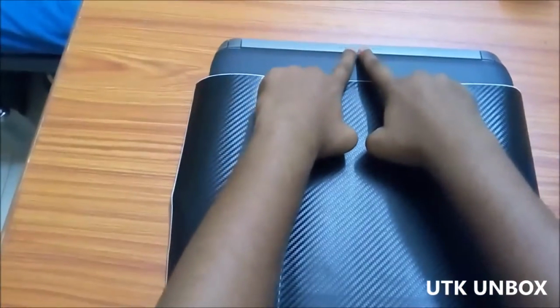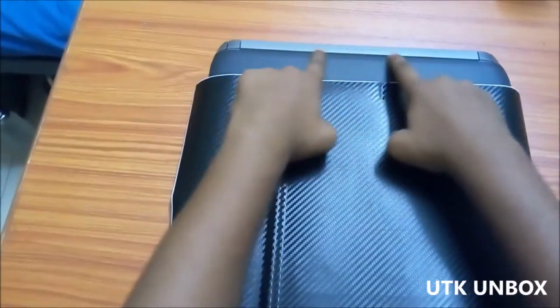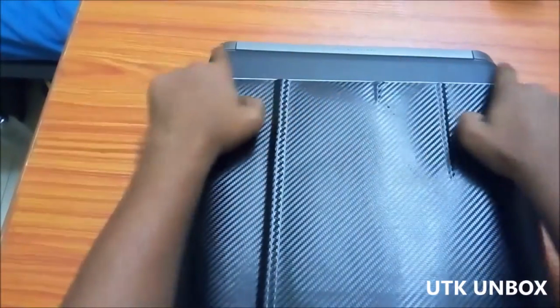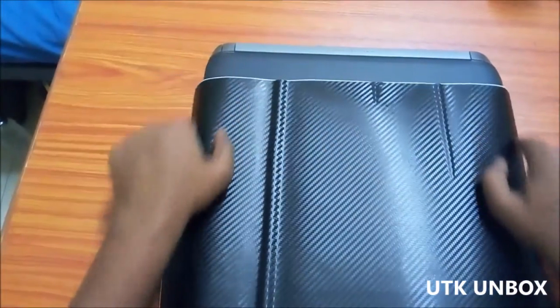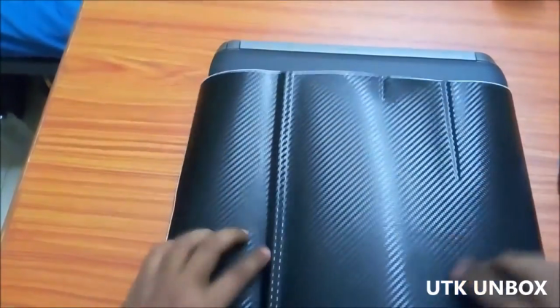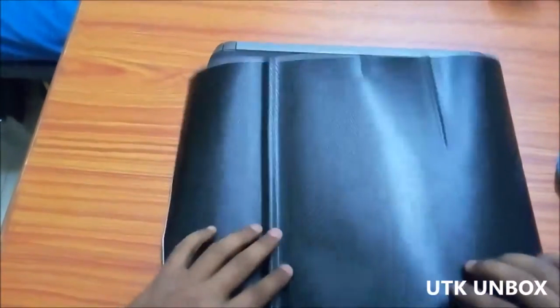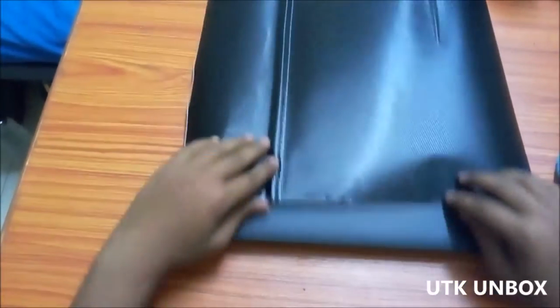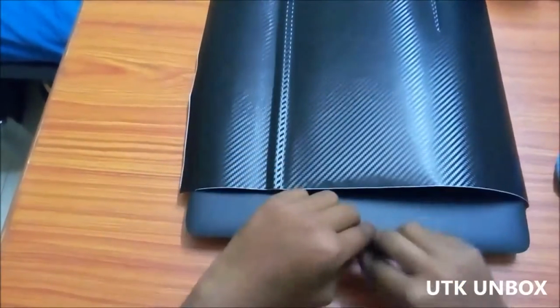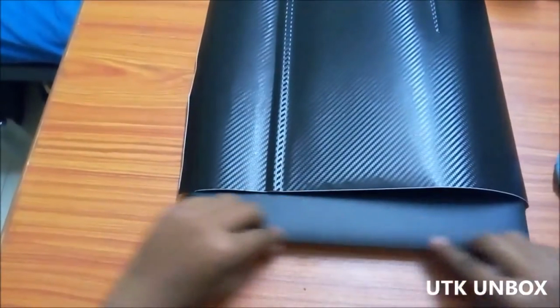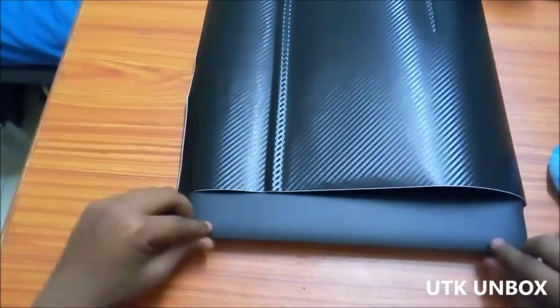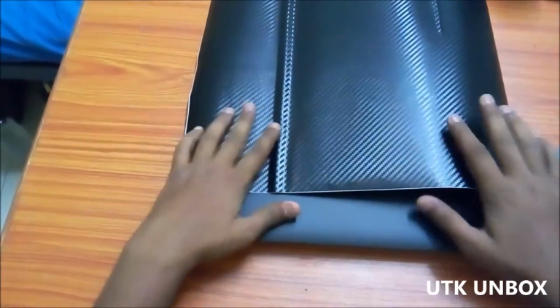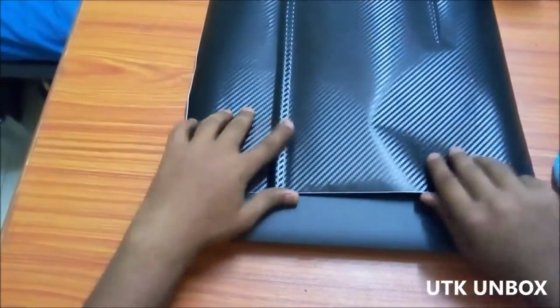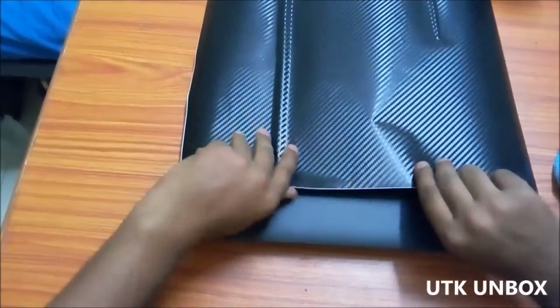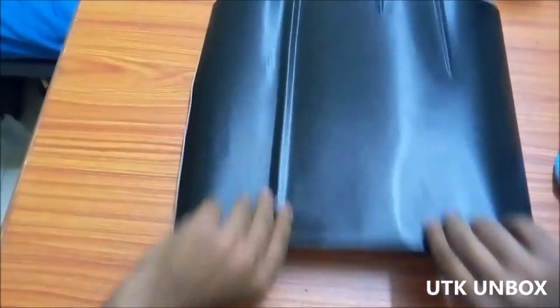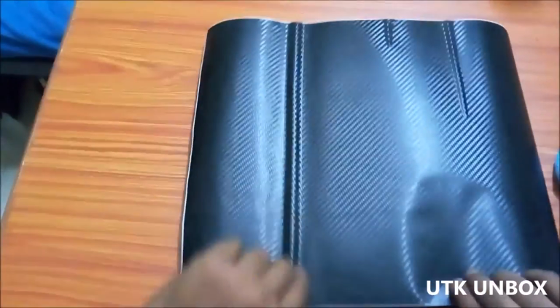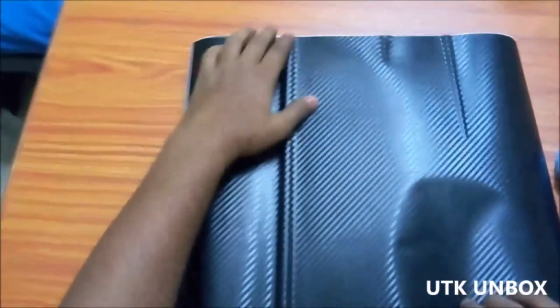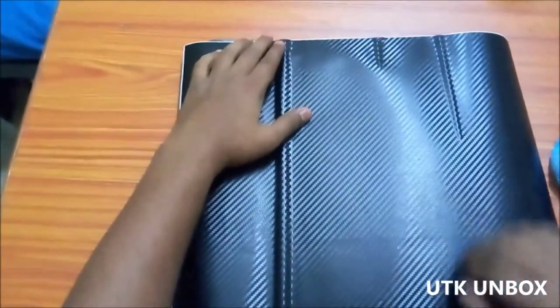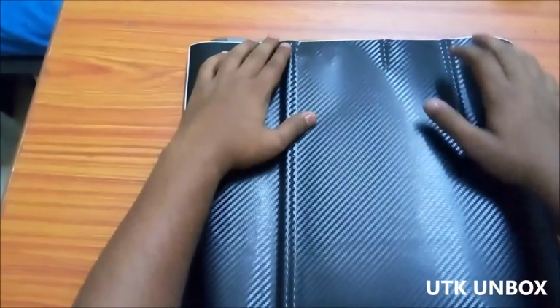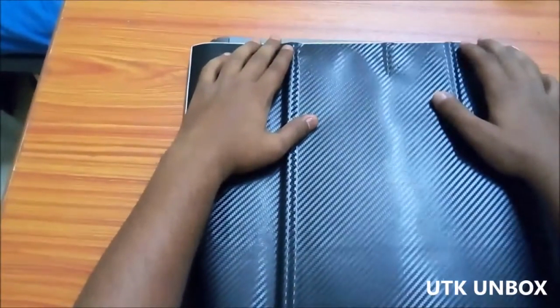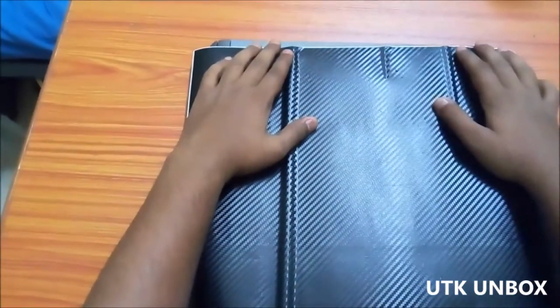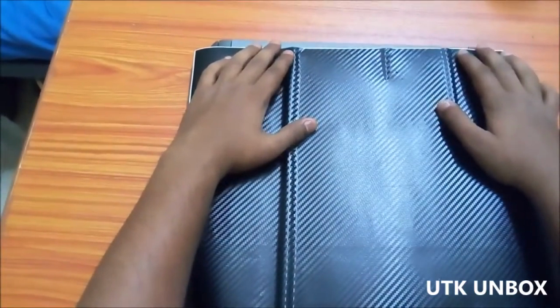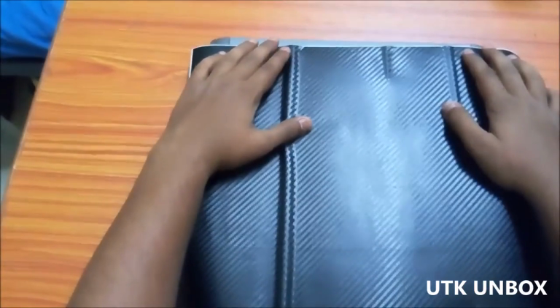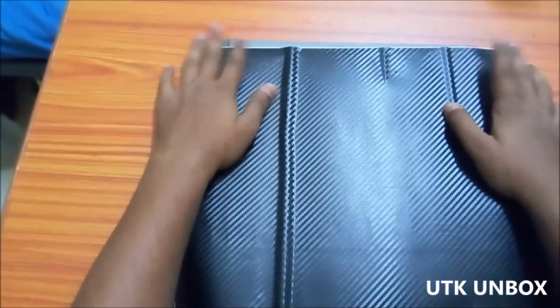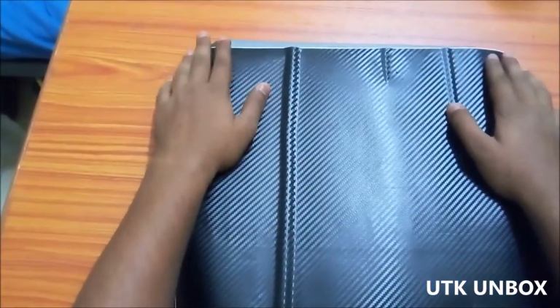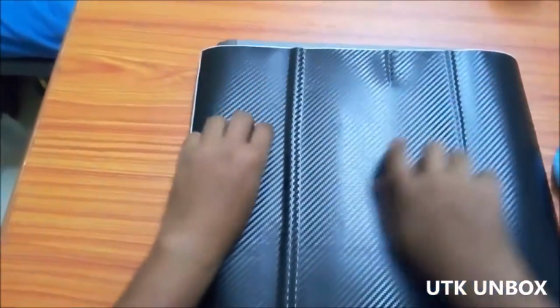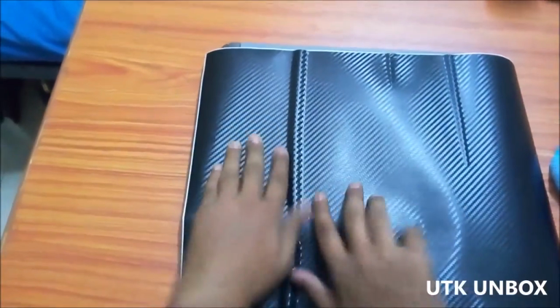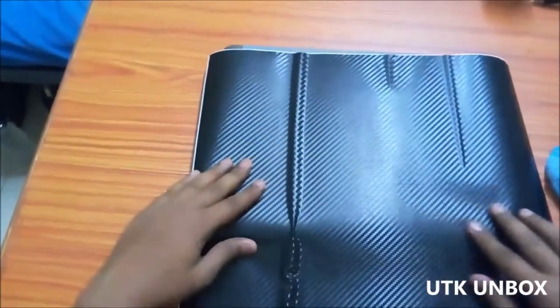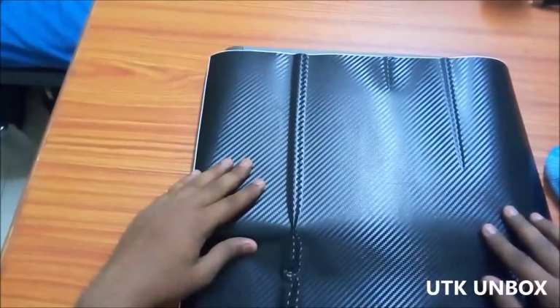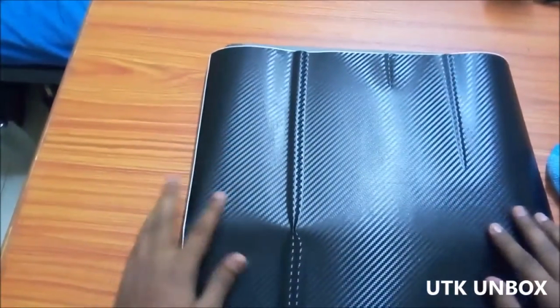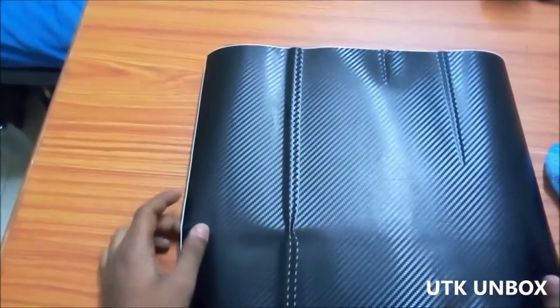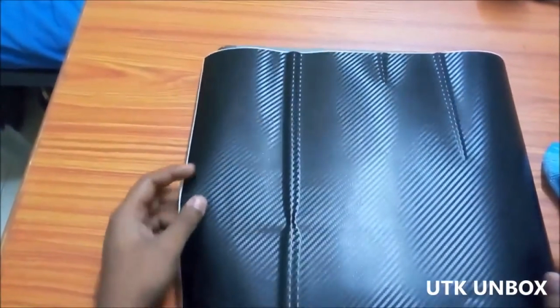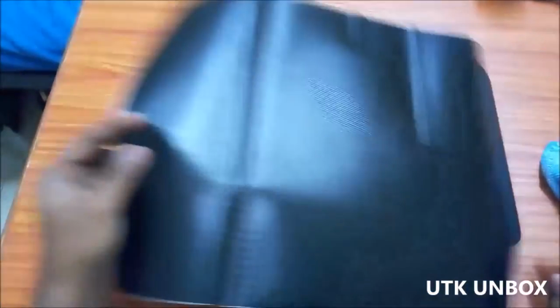You have to cut the vinyl according to the dimensions of your laptop. My laptop is a 14 inch laptop and yours might be a 13 inch or 15.5 inch laptop, so you should cut accordingly.